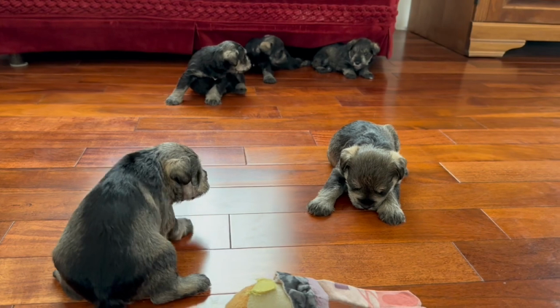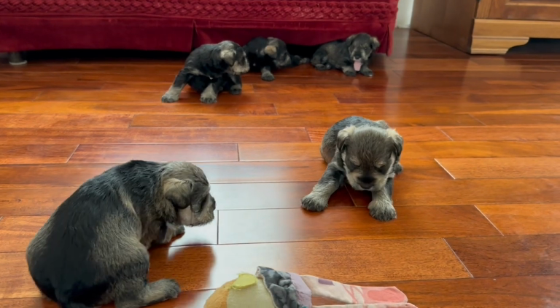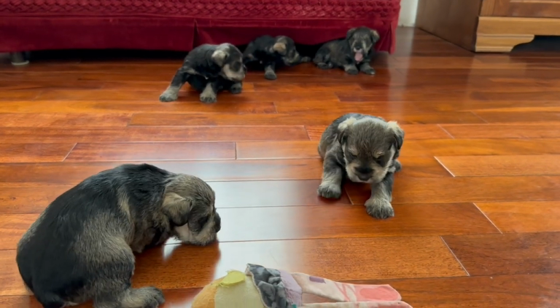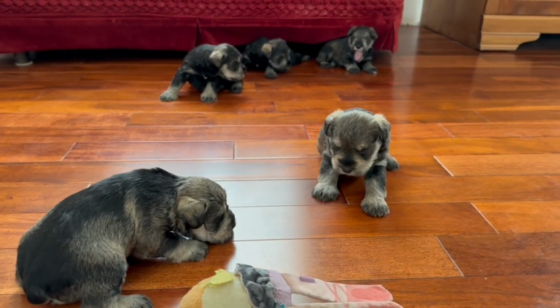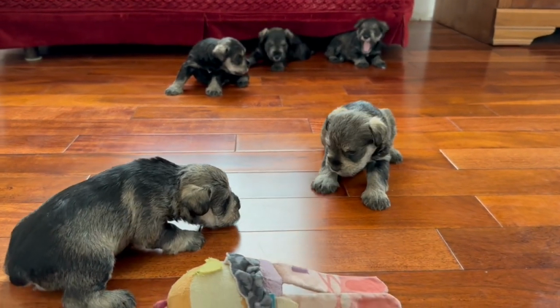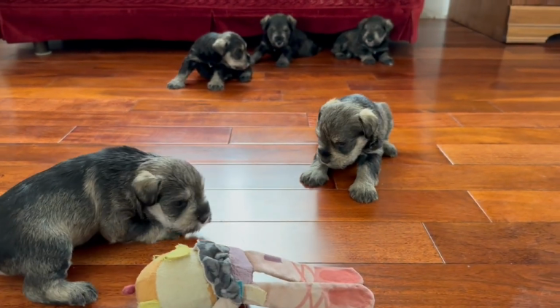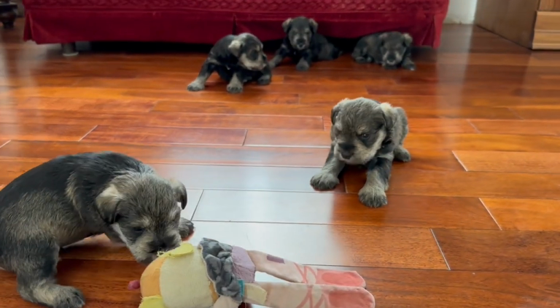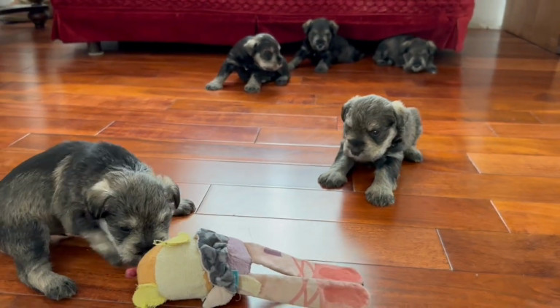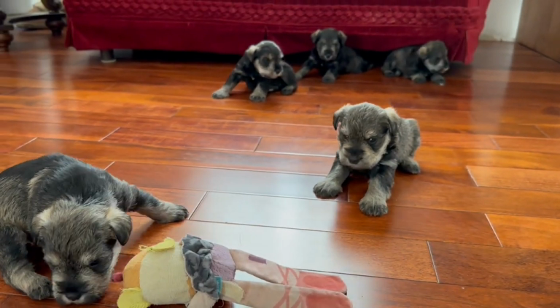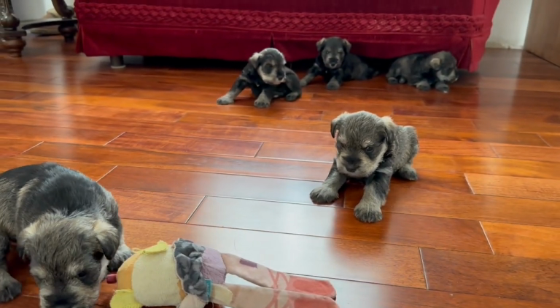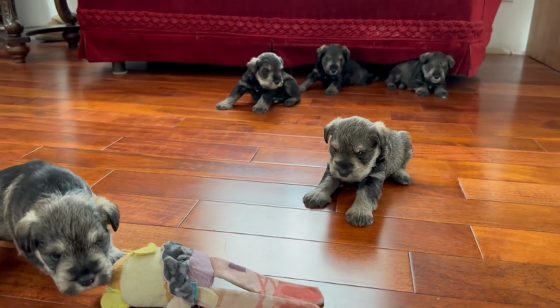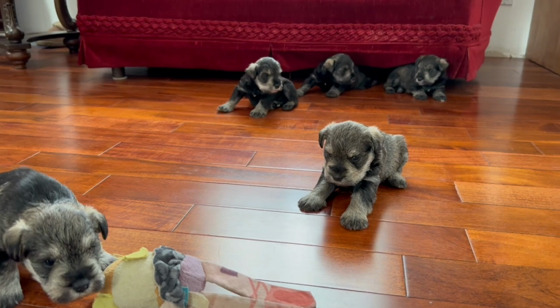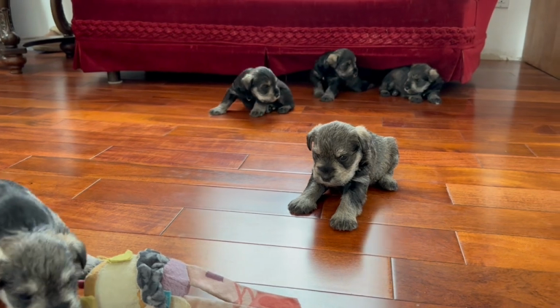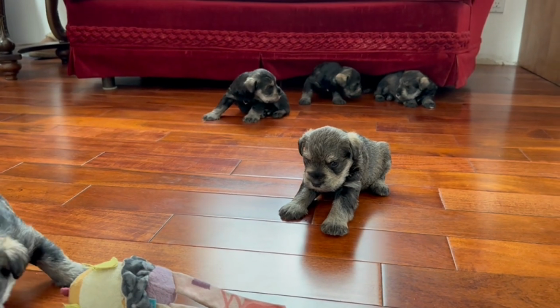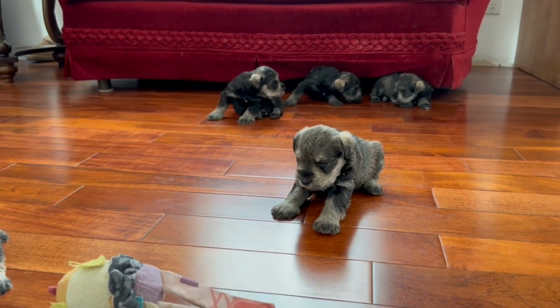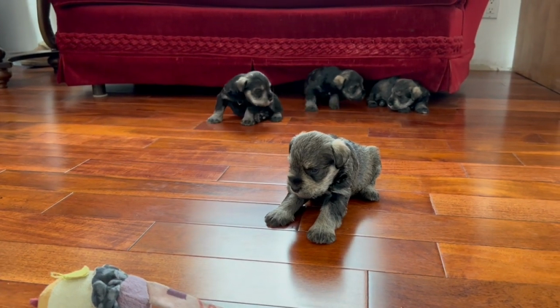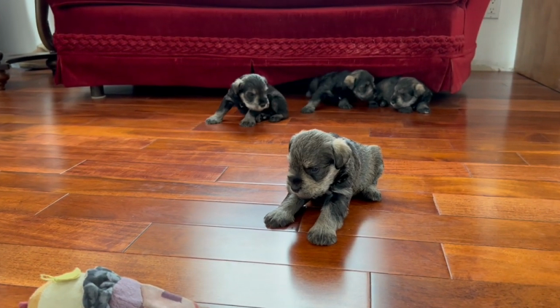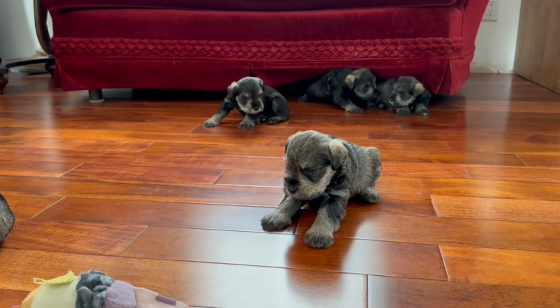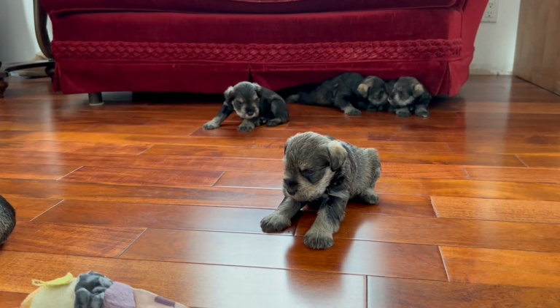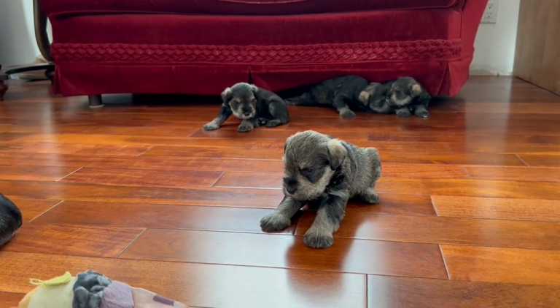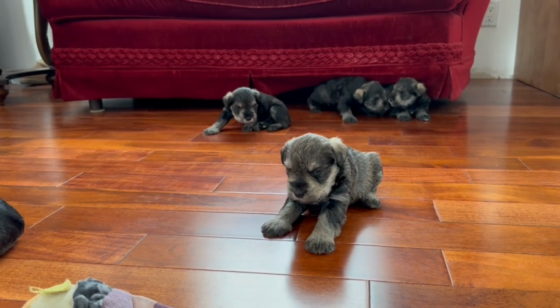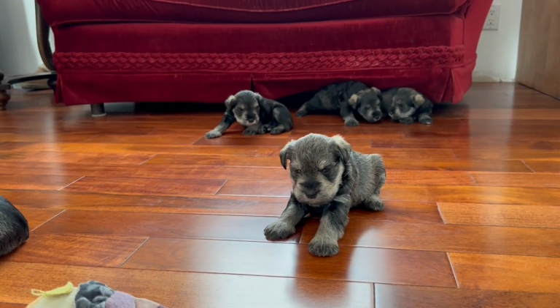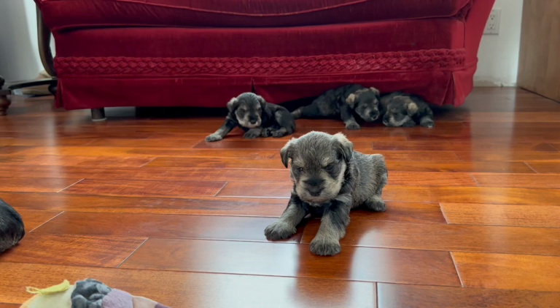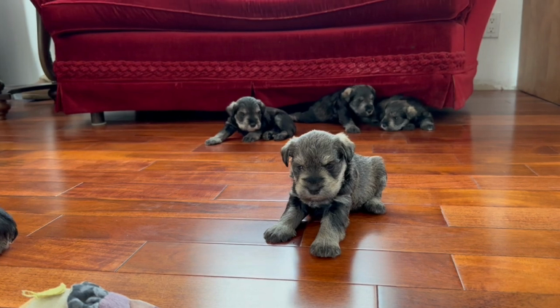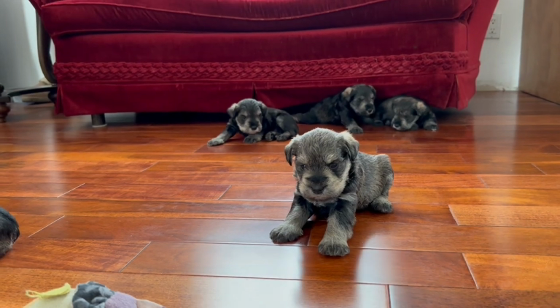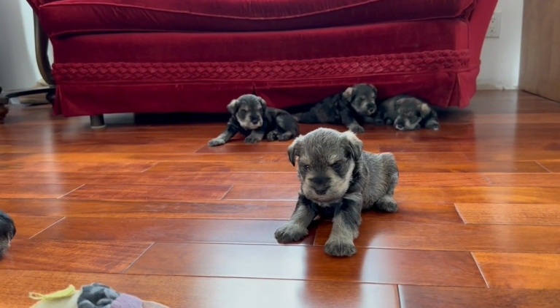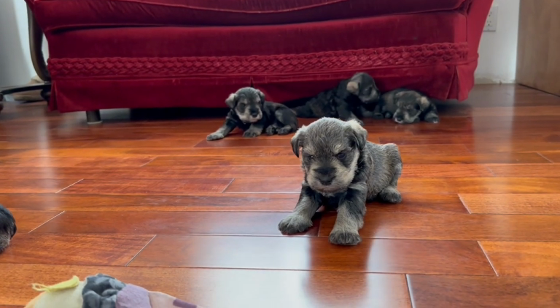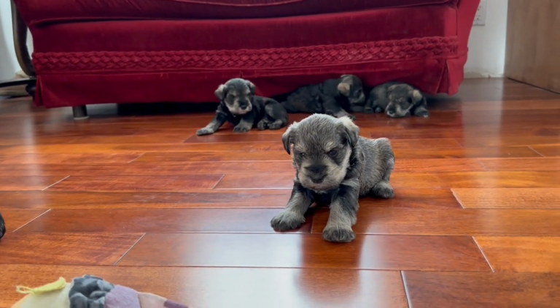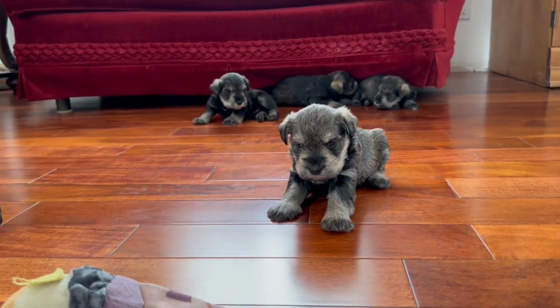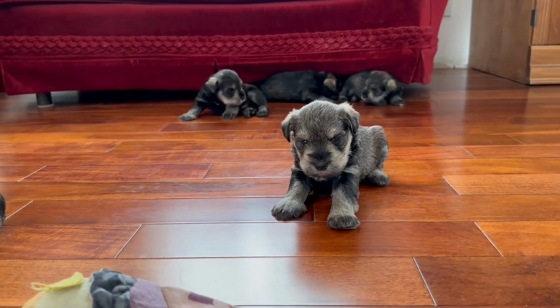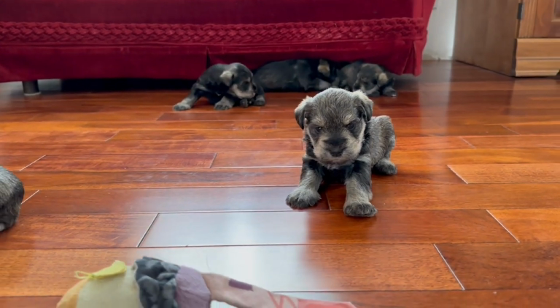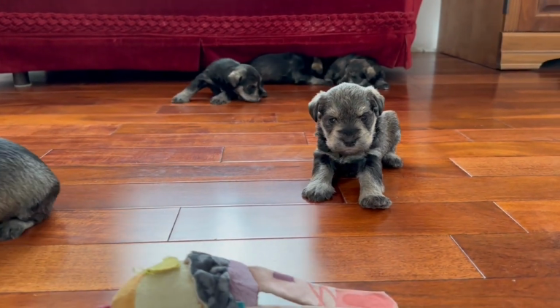Right now Ladybug likes to go in and out and in and out — pretty much as soon as she goes out, she wants to come right back in again. She'll be in for a little bit and then she's ready to go back out, so I am definitely getting my steps in.